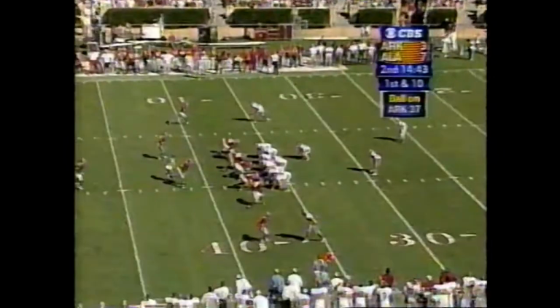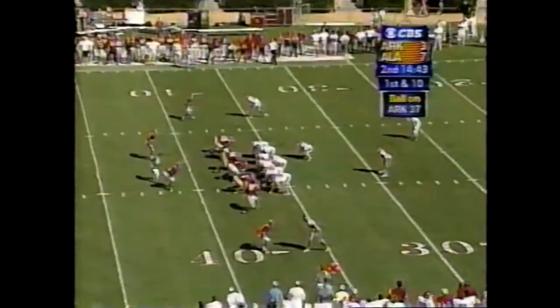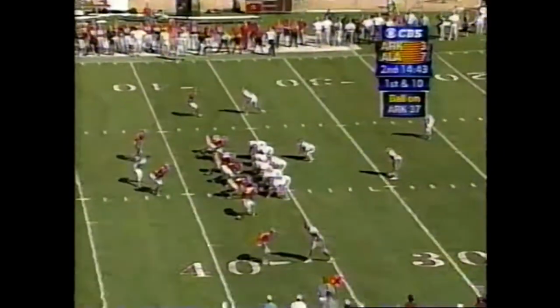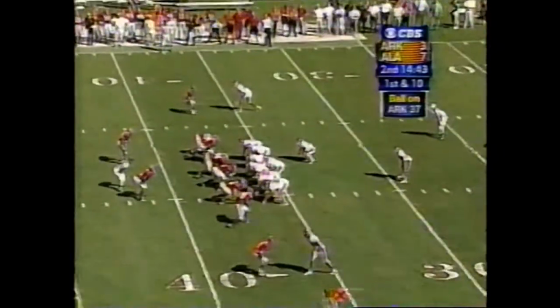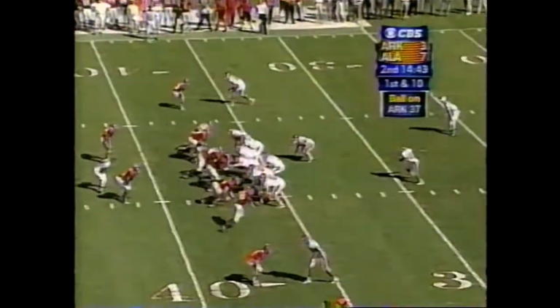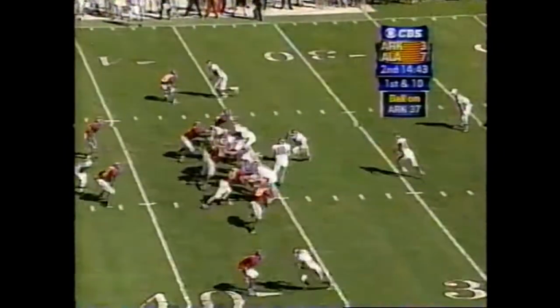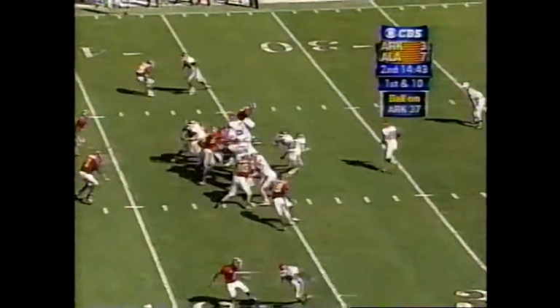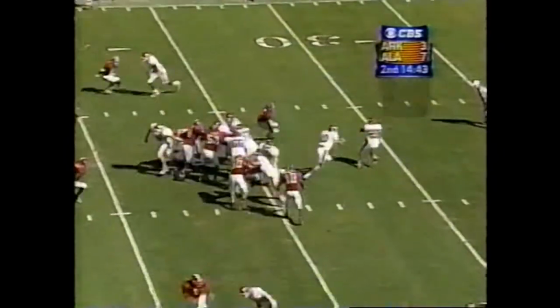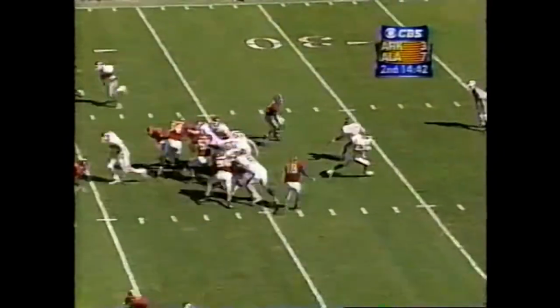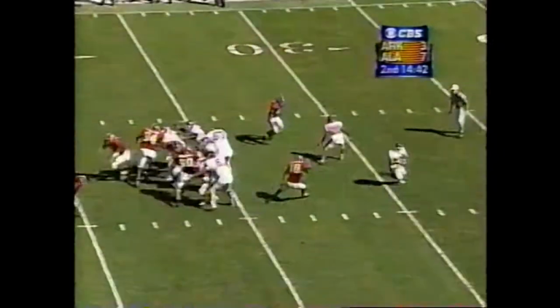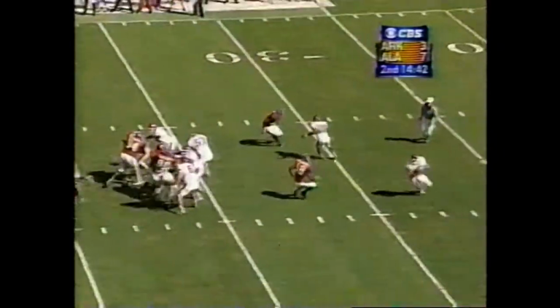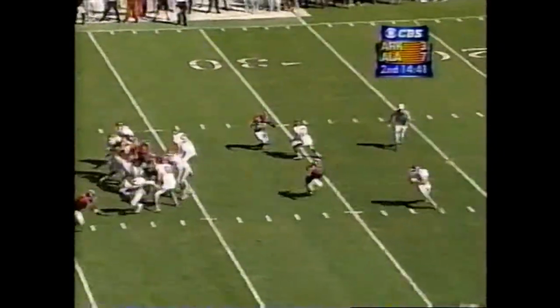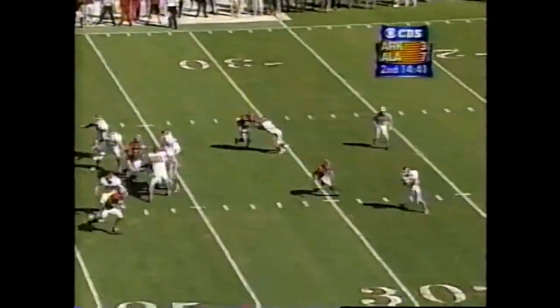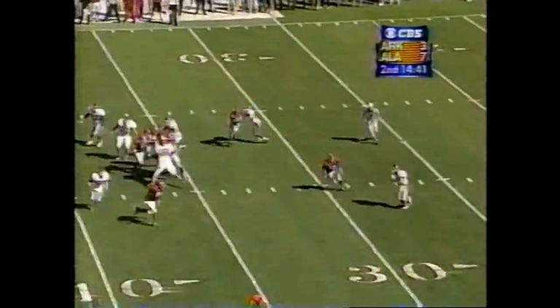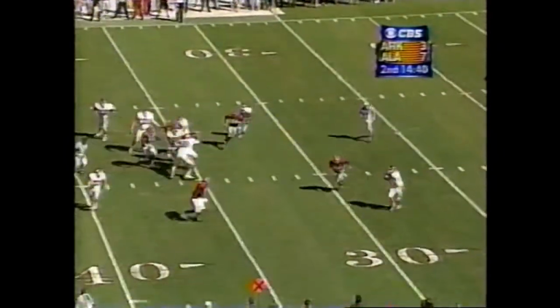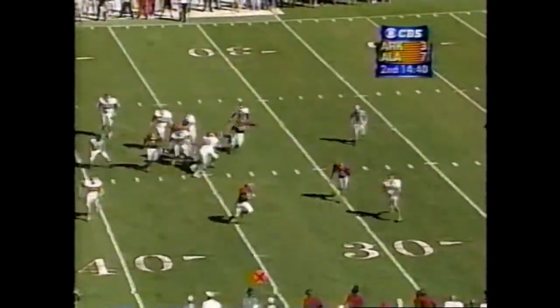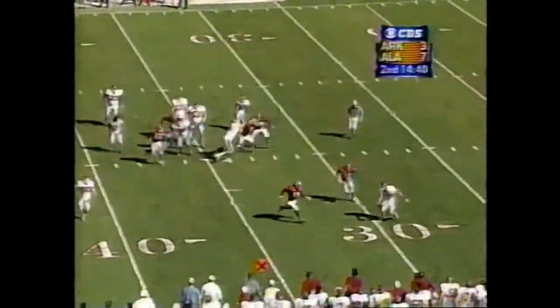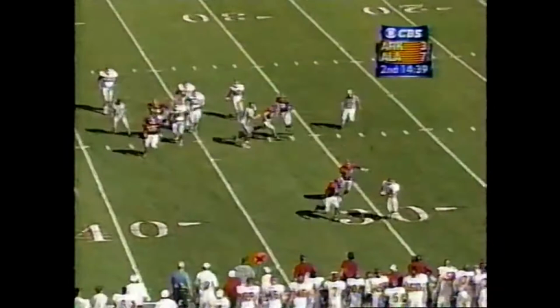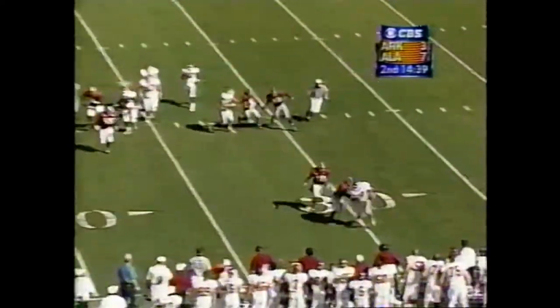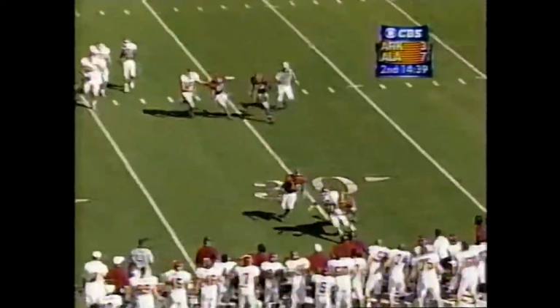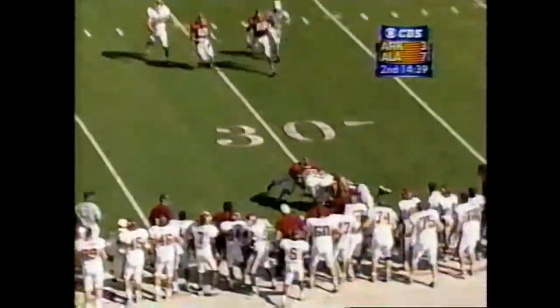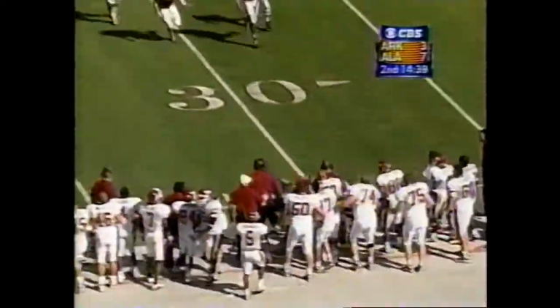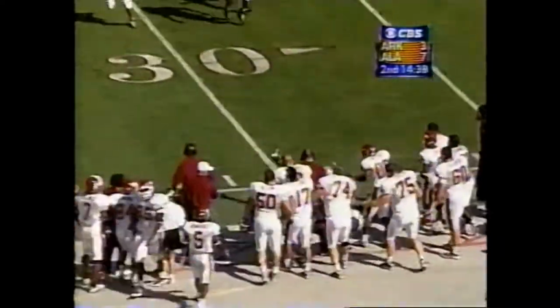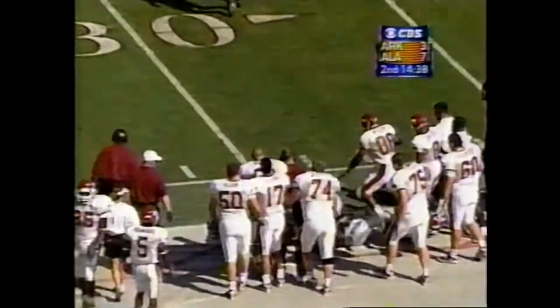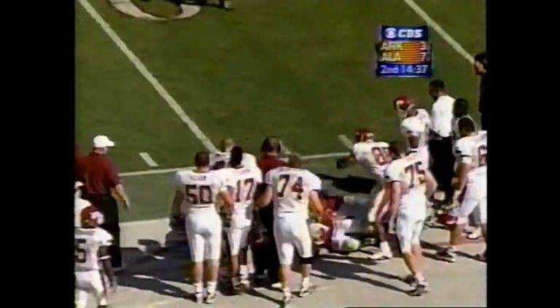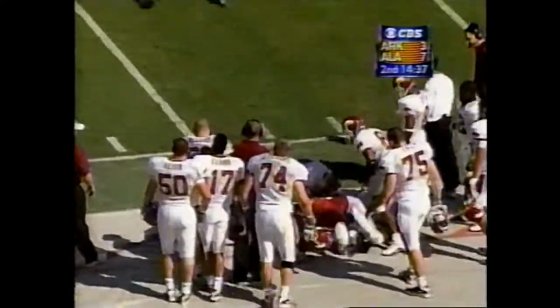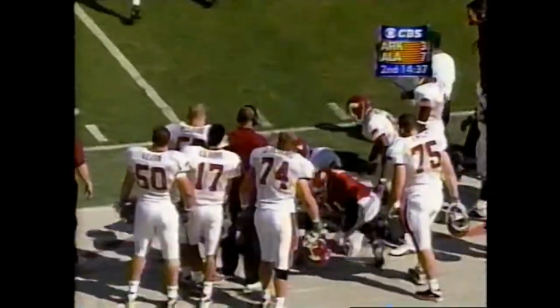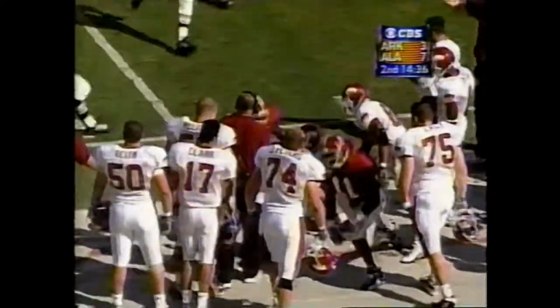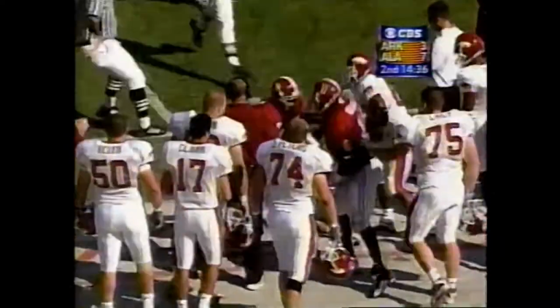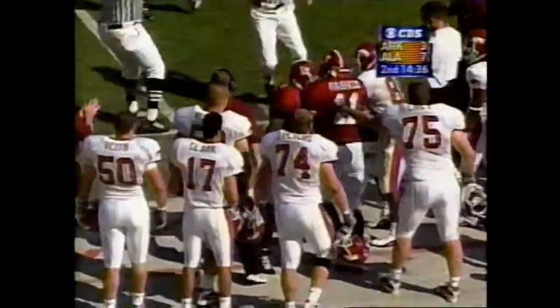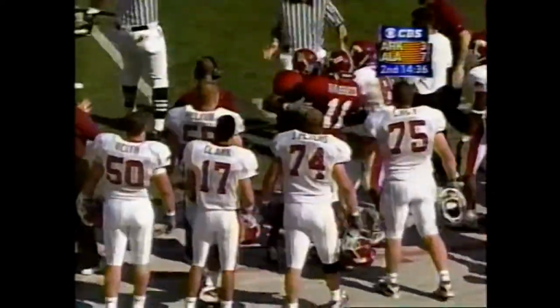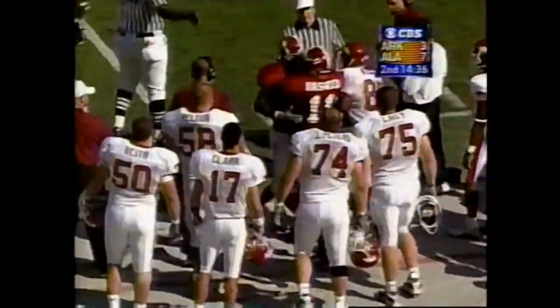Sorahan with one deep back — that's Talley. He fakes to him, comes left, and Salim Rashid nails him for a loss at the 30-yard line.